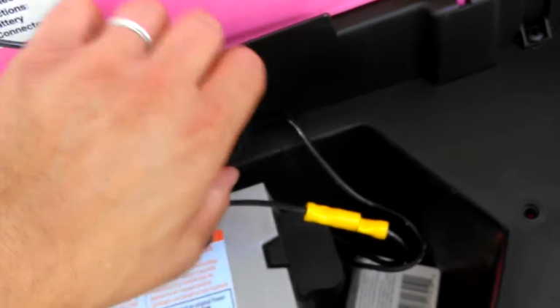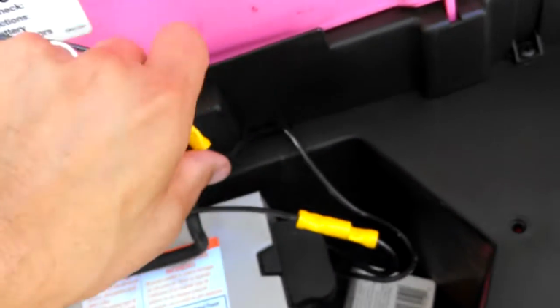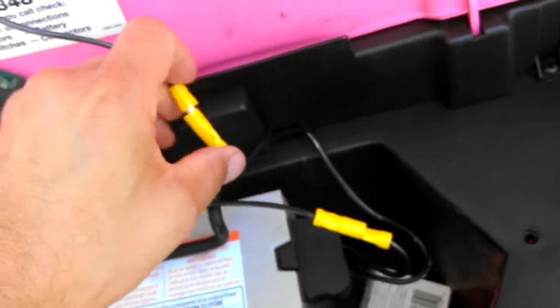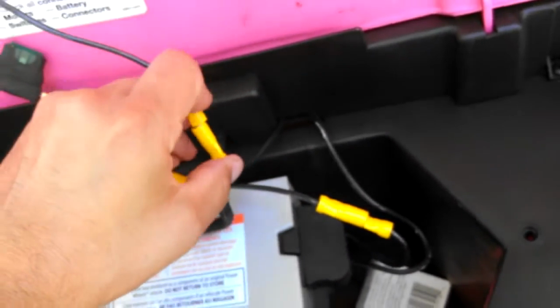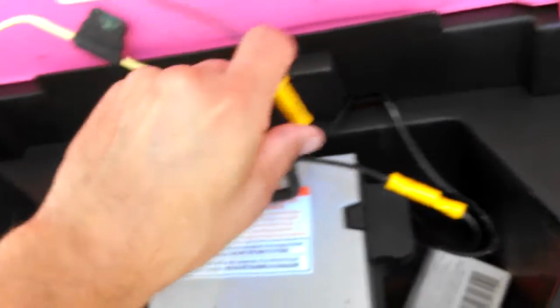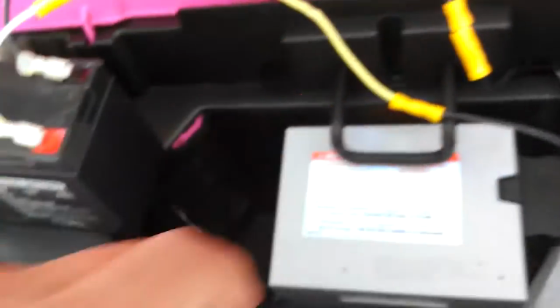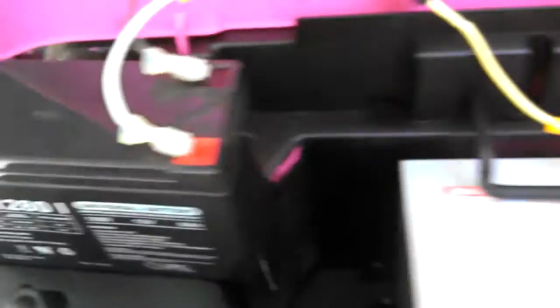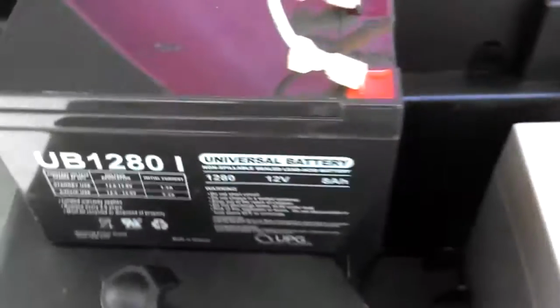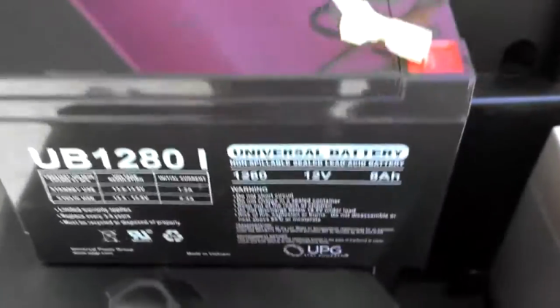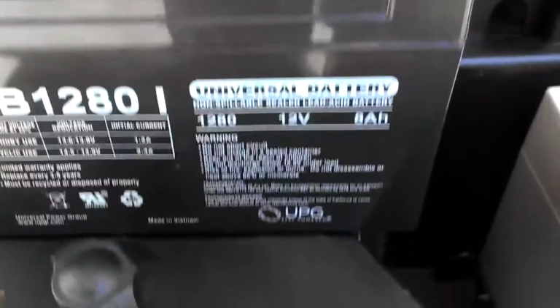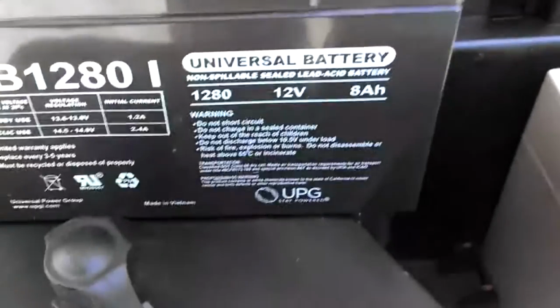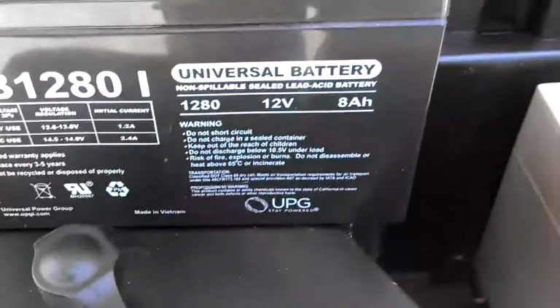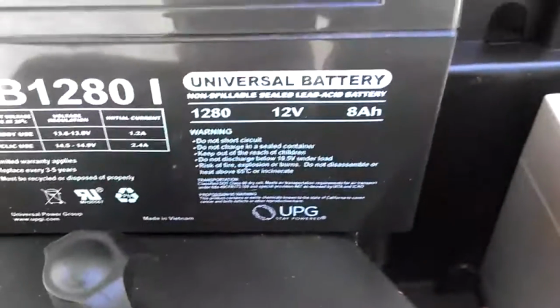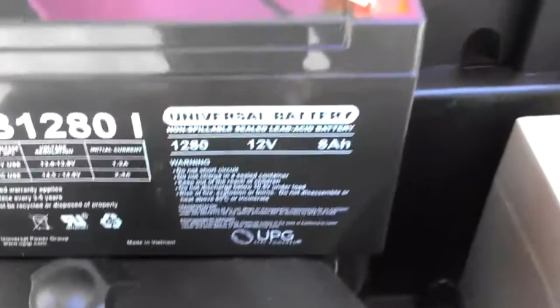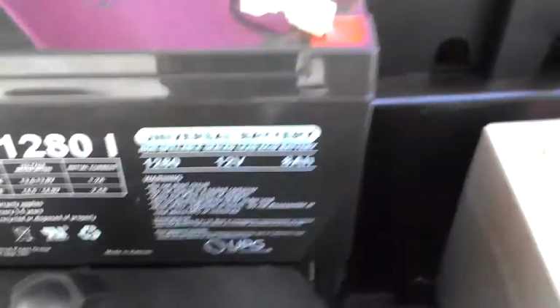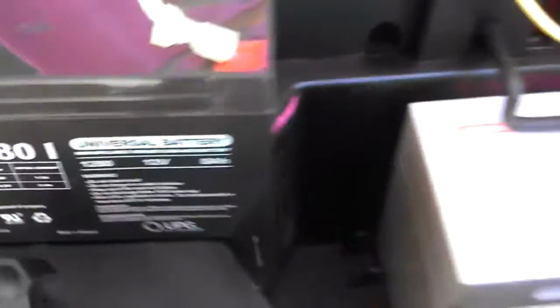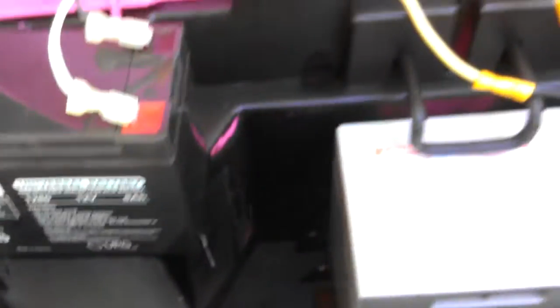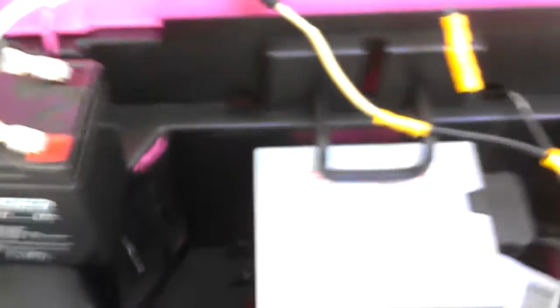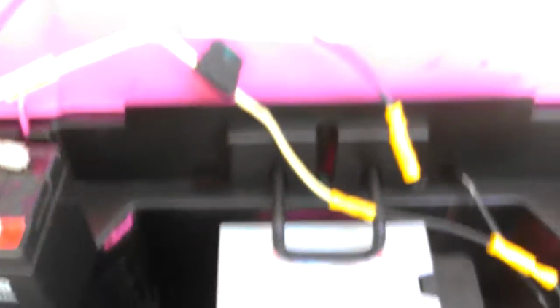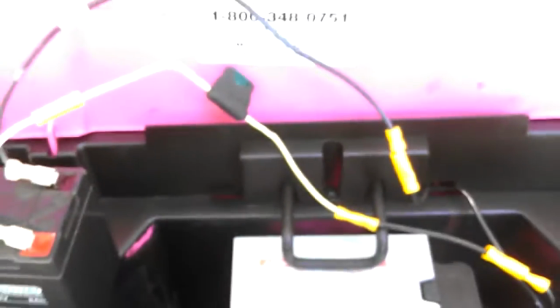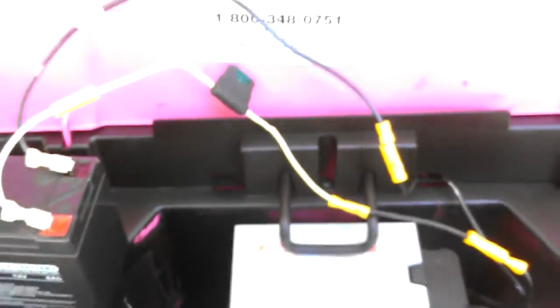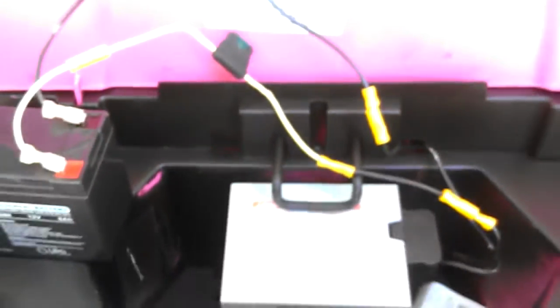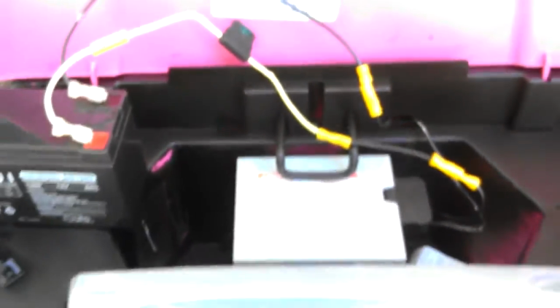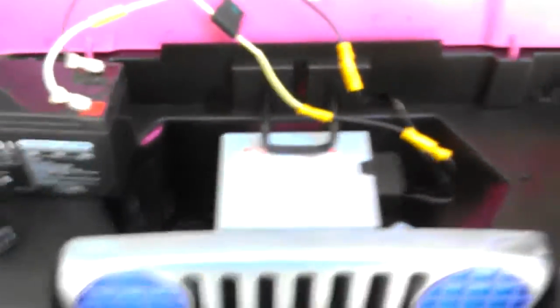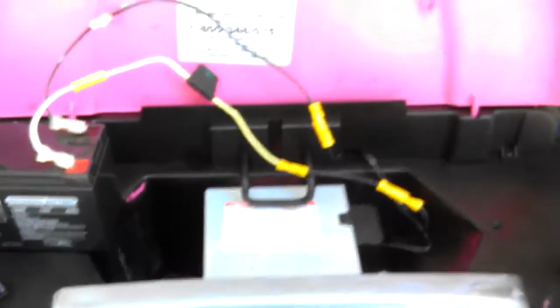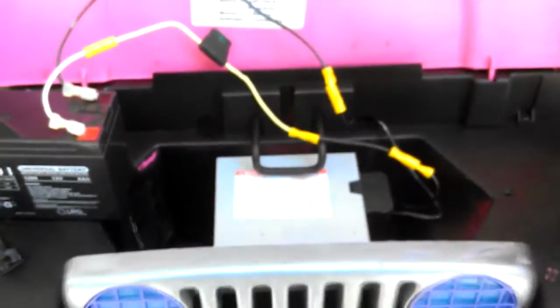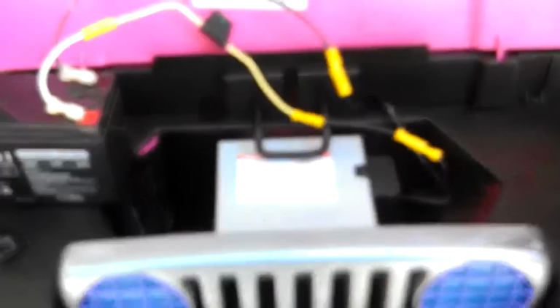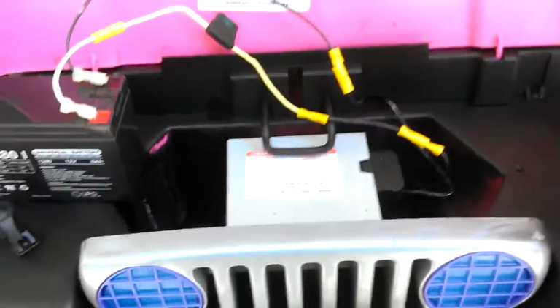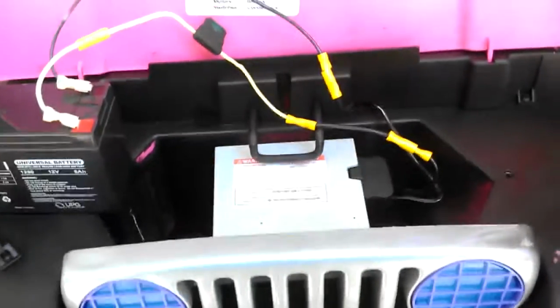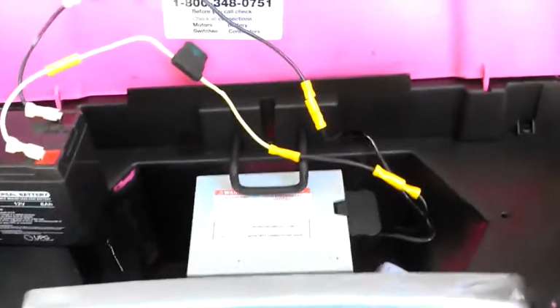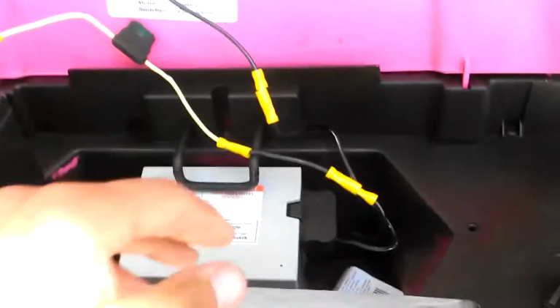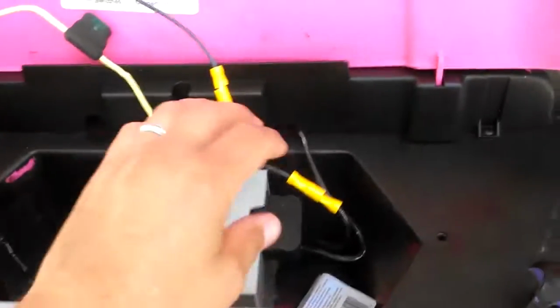I used a battery that I got on Amazon — a 12-volt, 8-amp-hour battery — and that's all you need to do to convert your system to 24 volts.